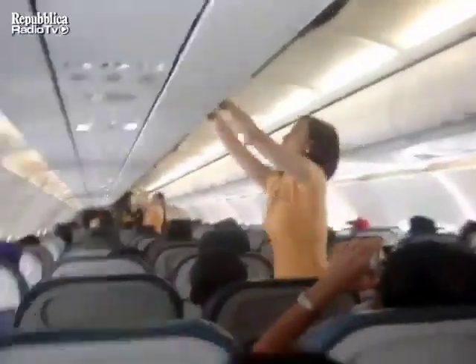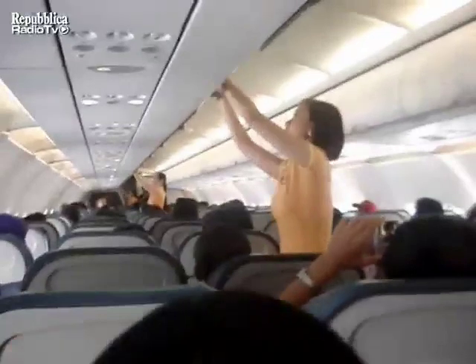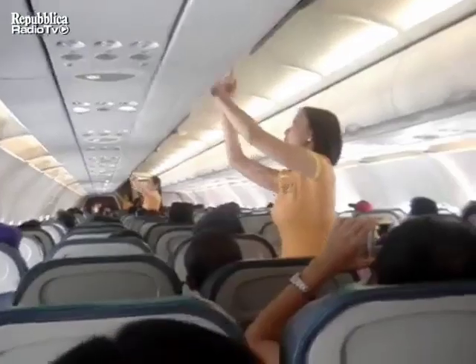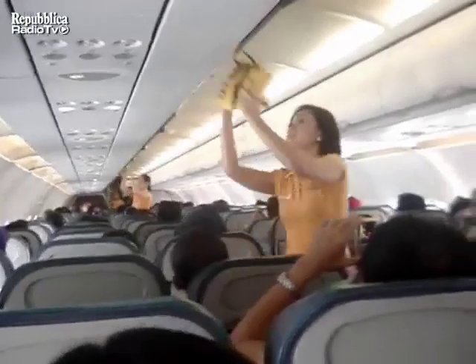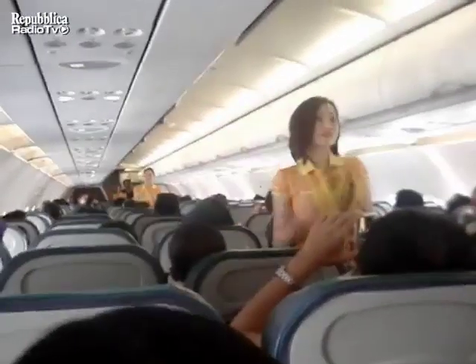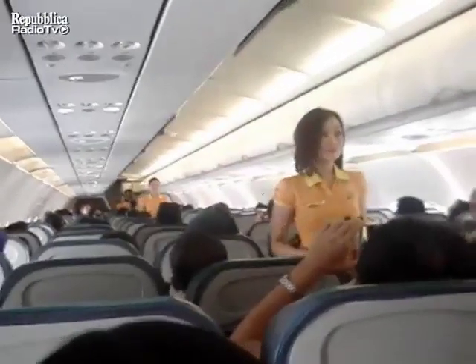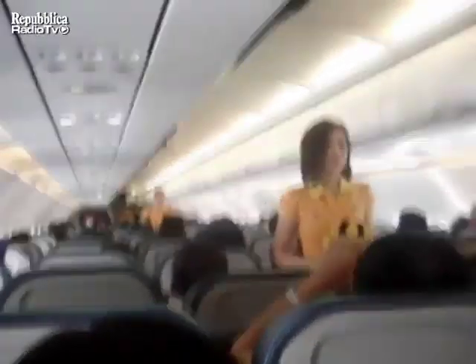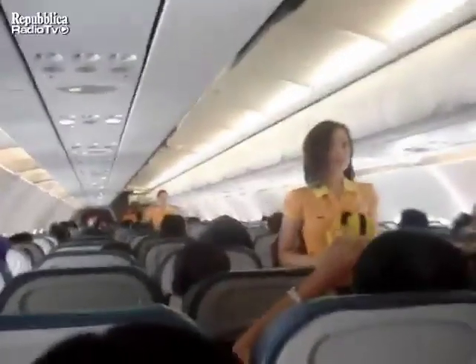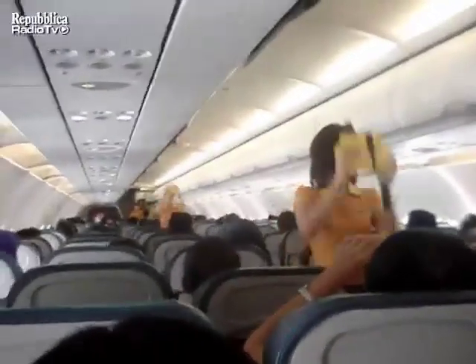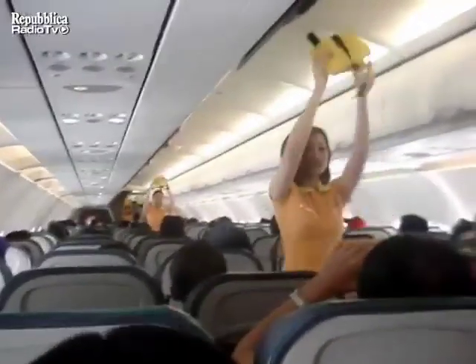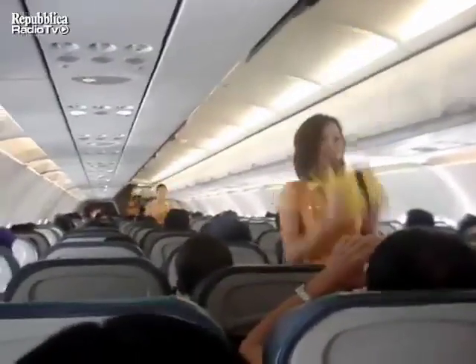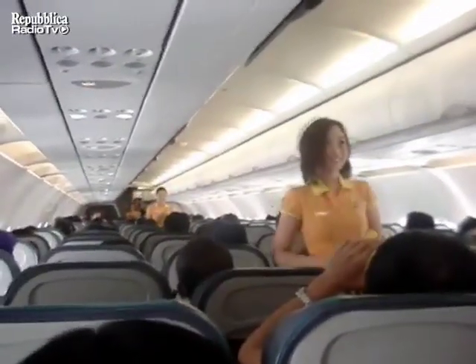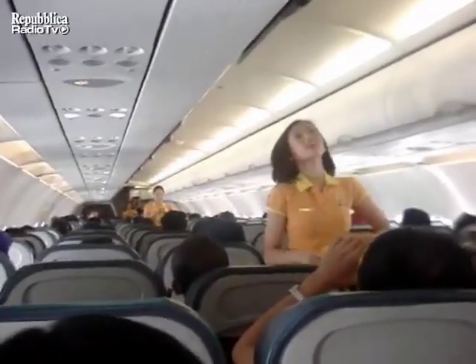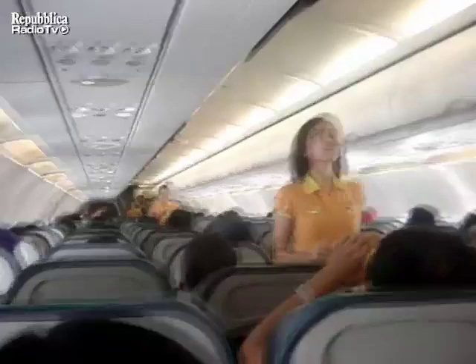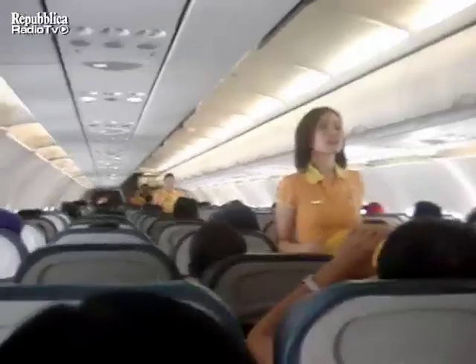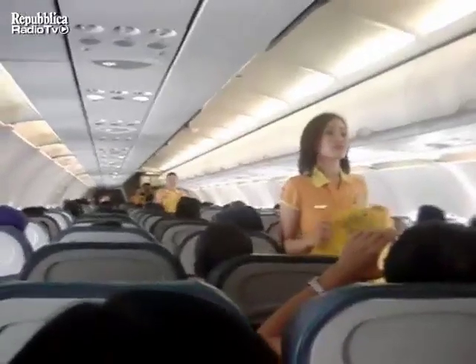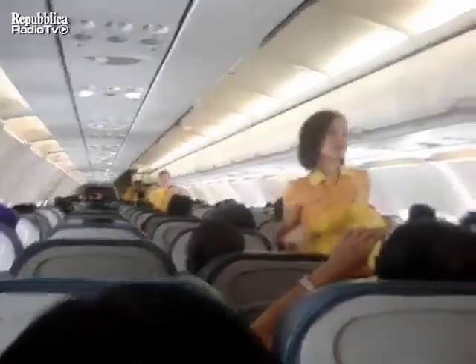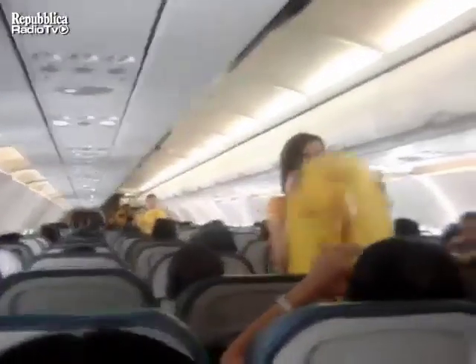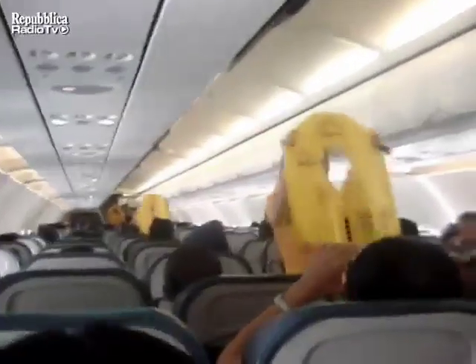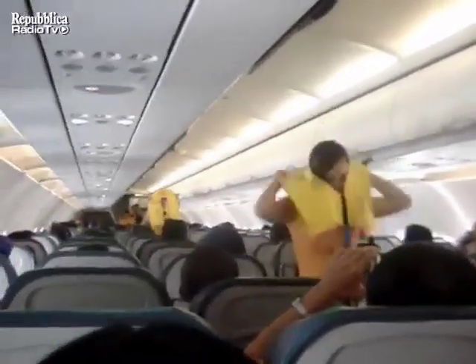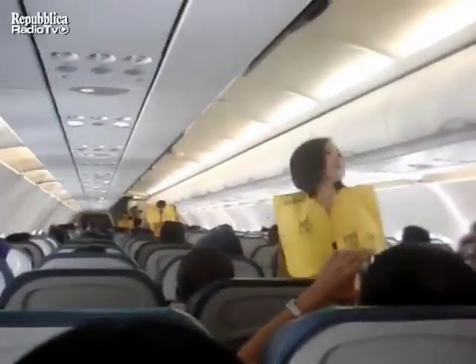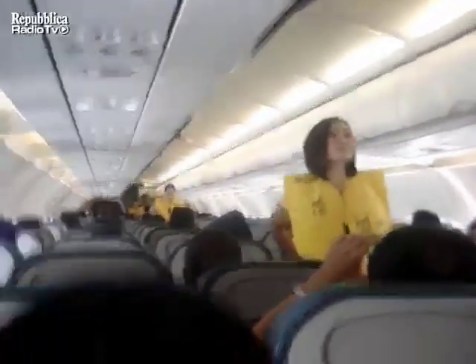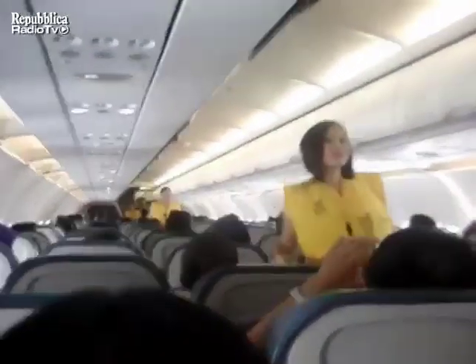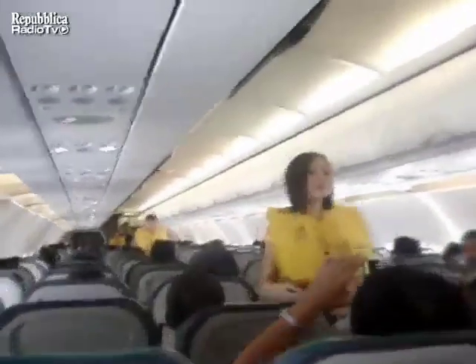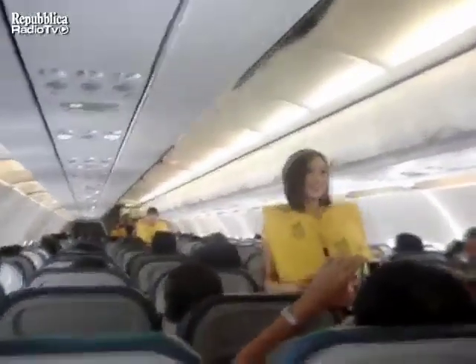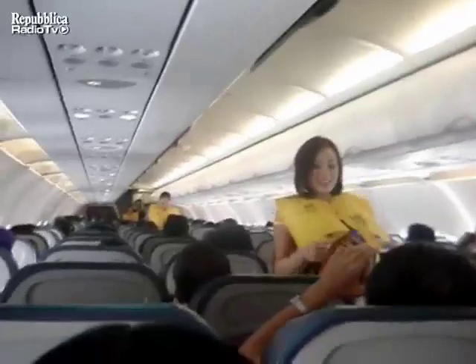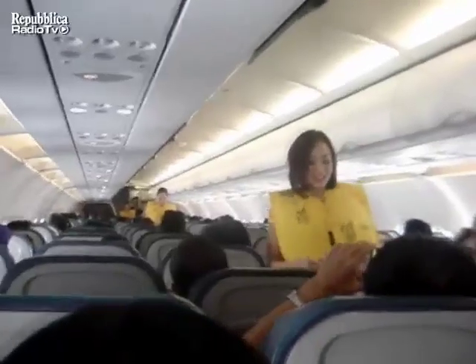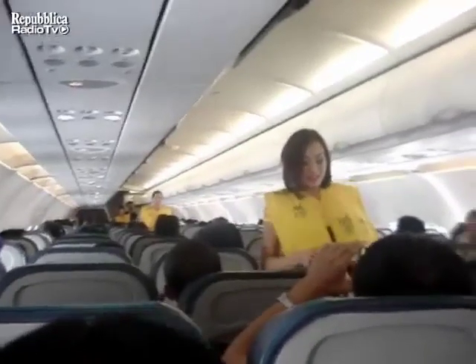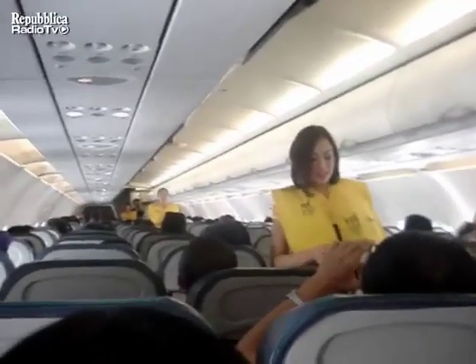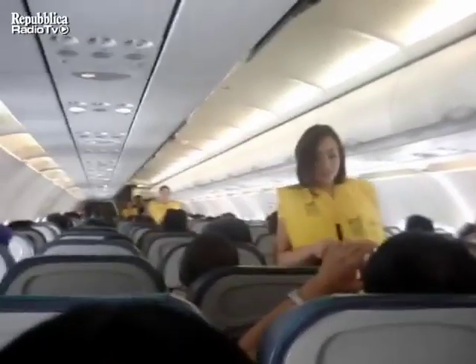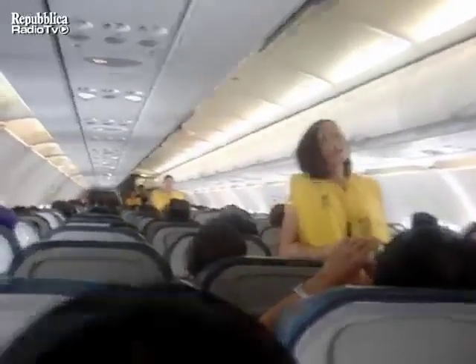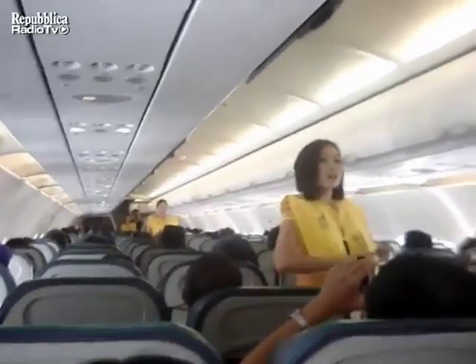In the unlikely event of a water landing, use your individual life vest found under your seats. Remove sharp objects from your body. To don, place the vest over your head, take the tape, surround the waist, and push ends to buckle. Pull tape to tighten.